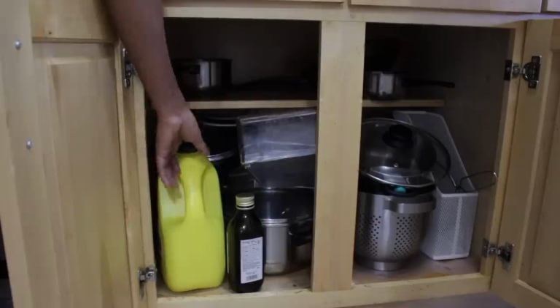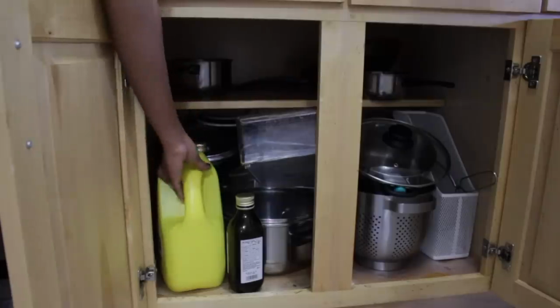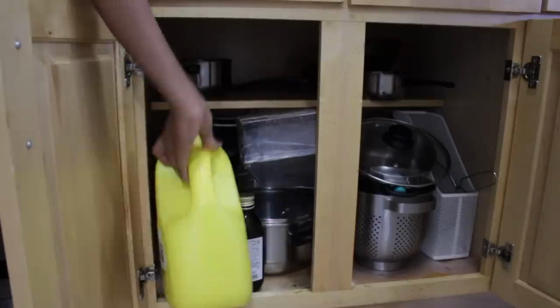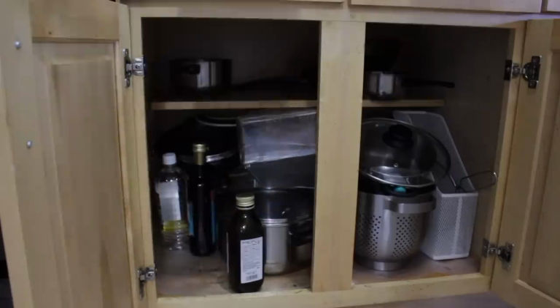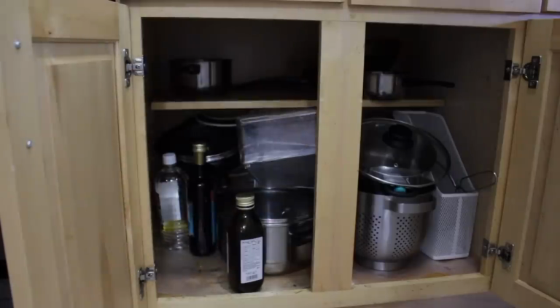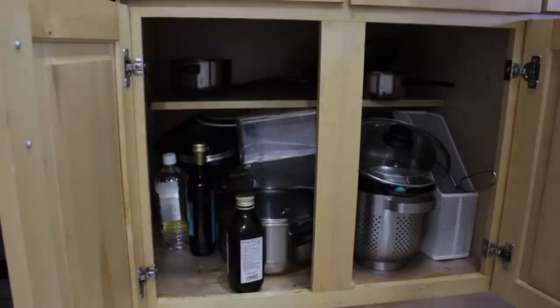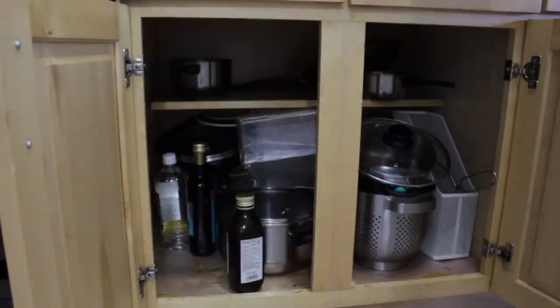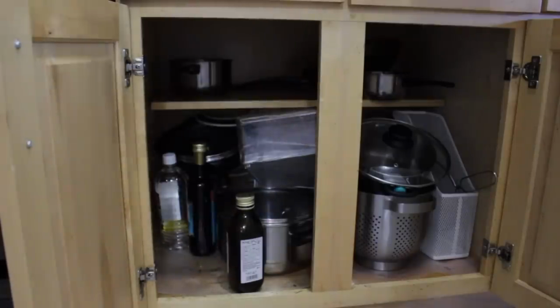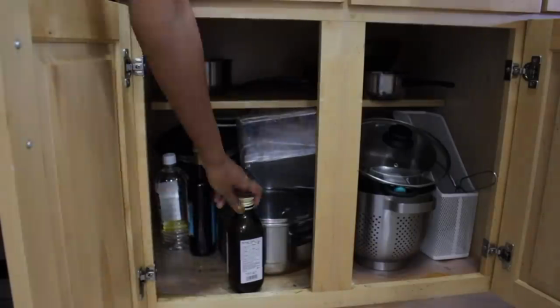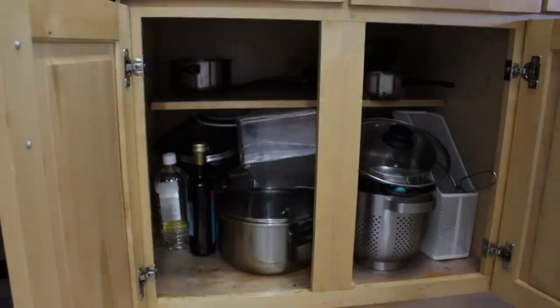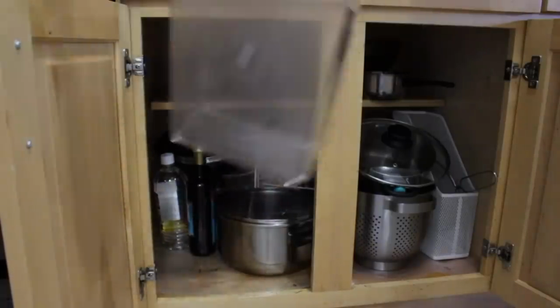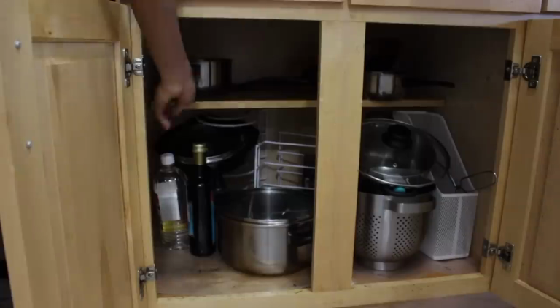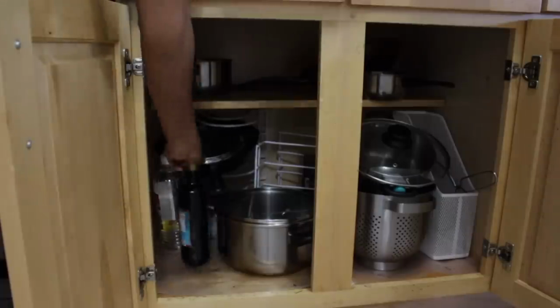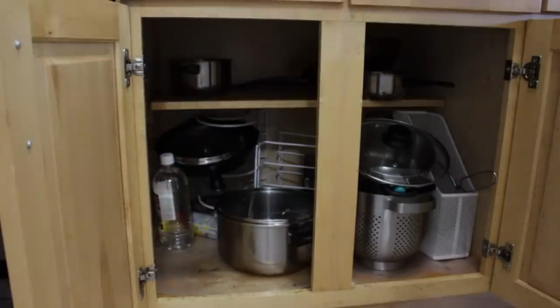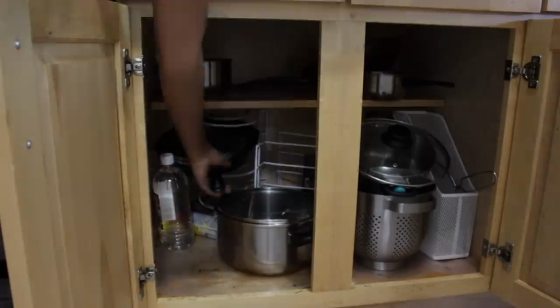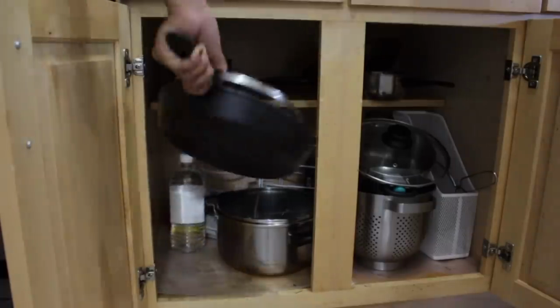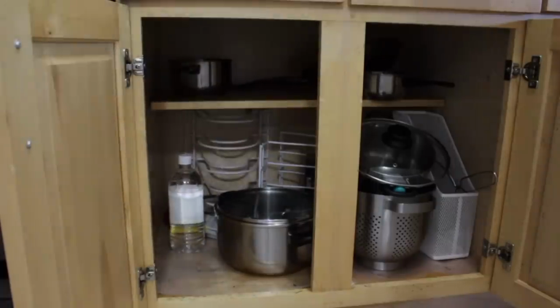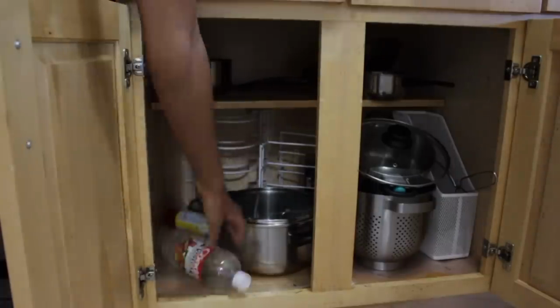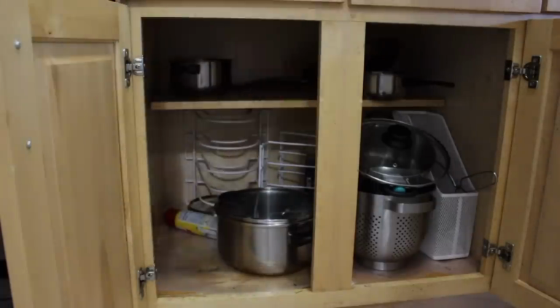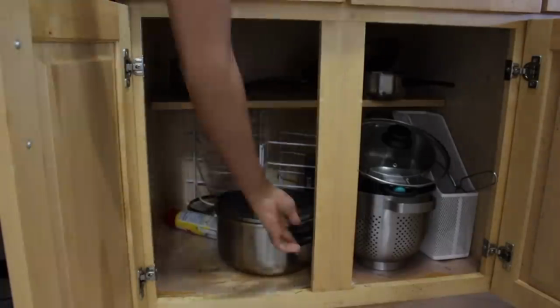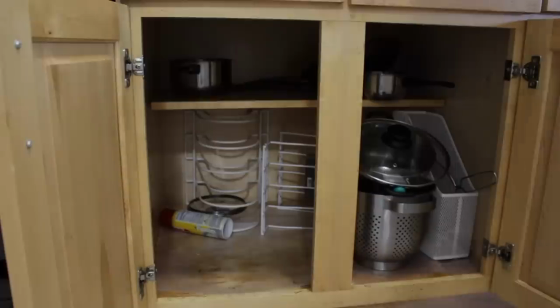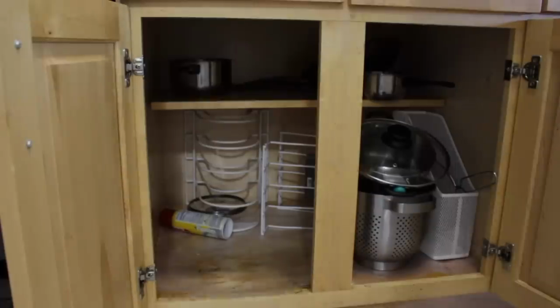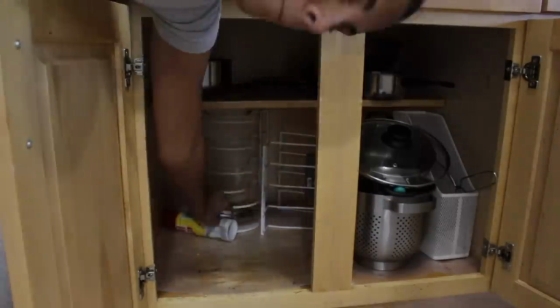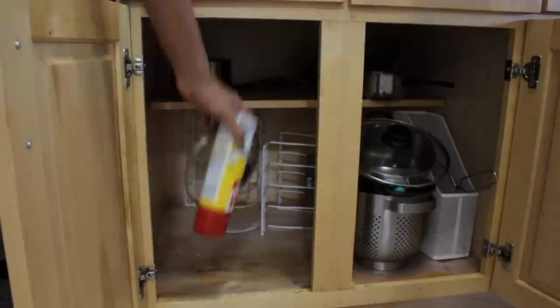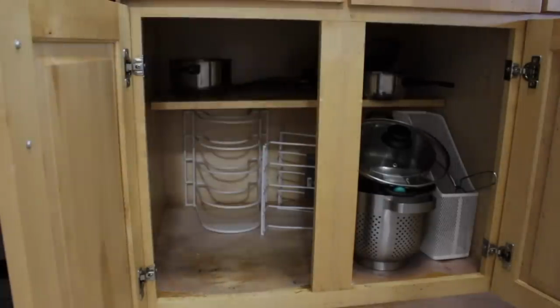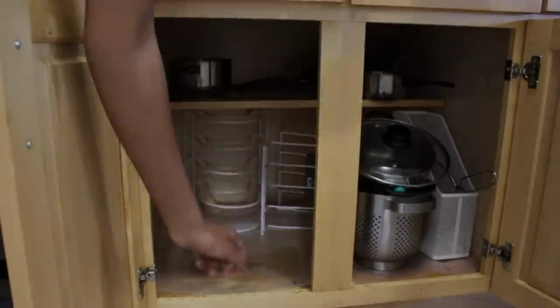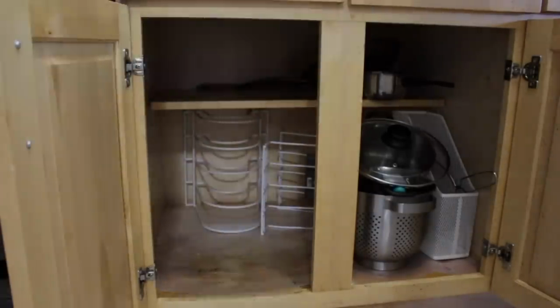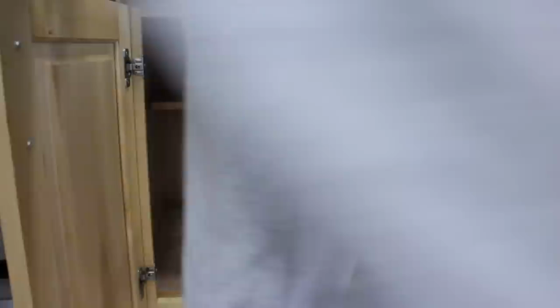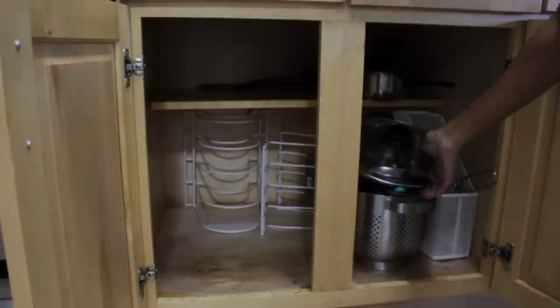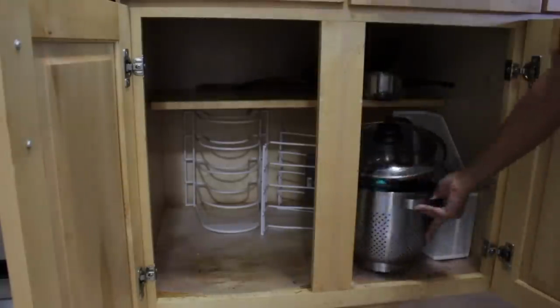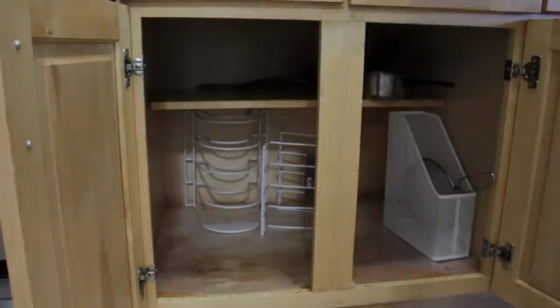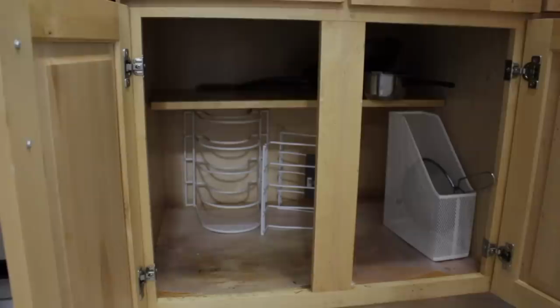My last cabinet is my pots and pans, which is one I've been neglecting for a really long time. Let's get to it — get everything out, clean the surface, and then put a new little mat situation, which I'll show you guys in a few.